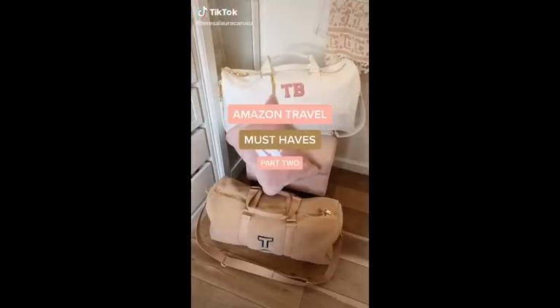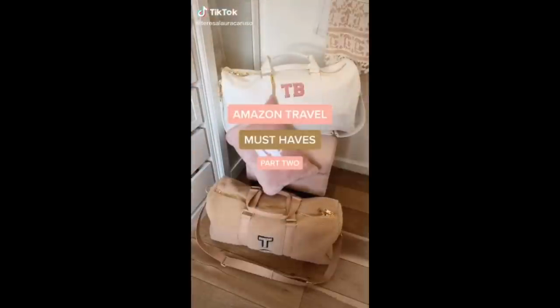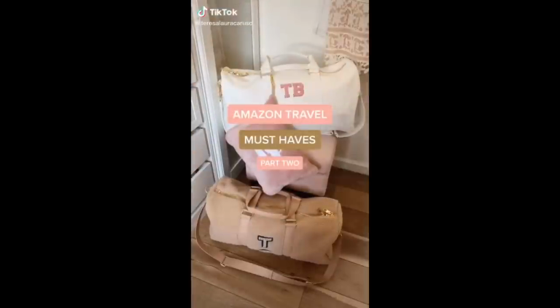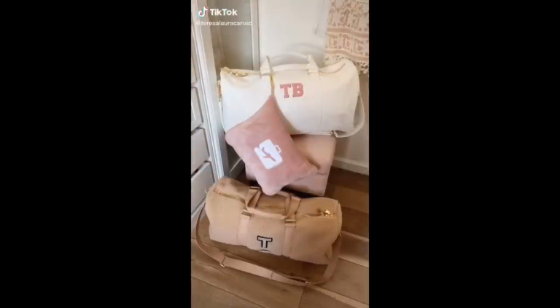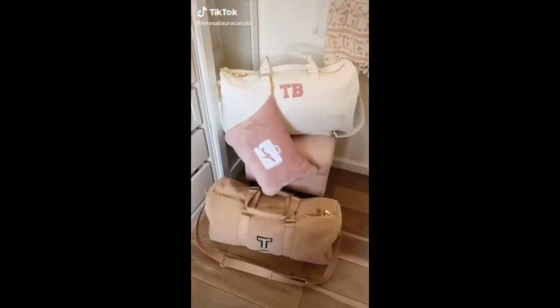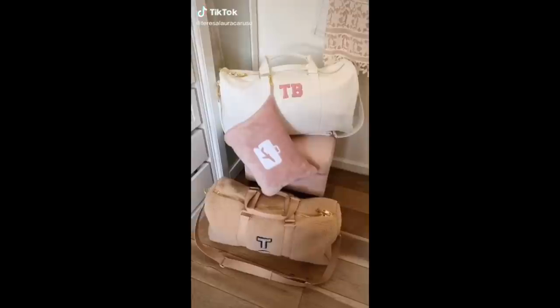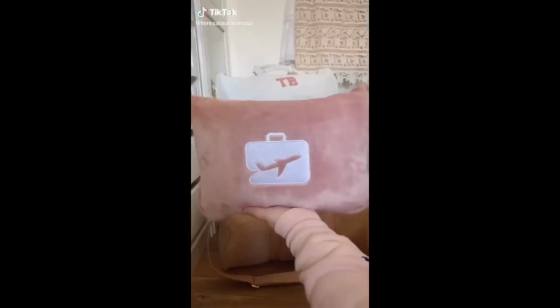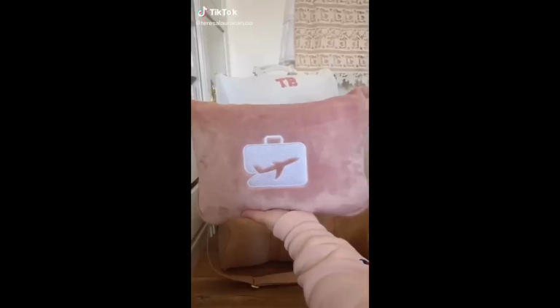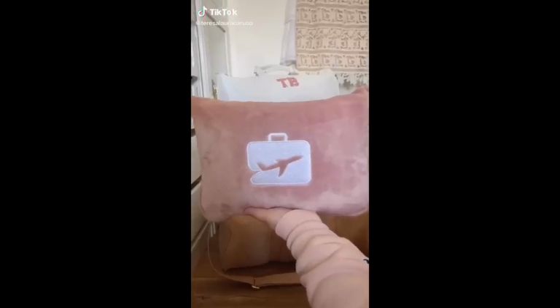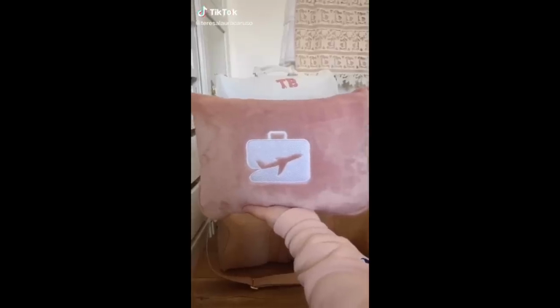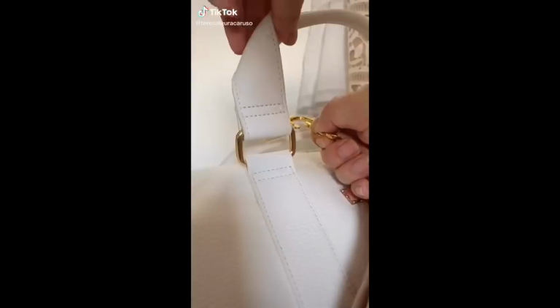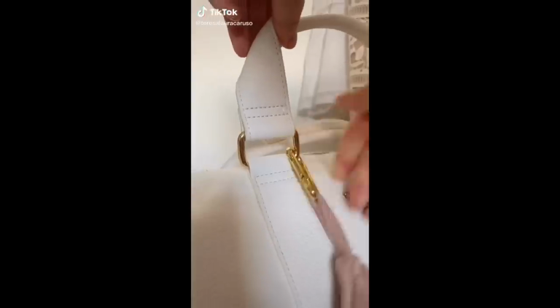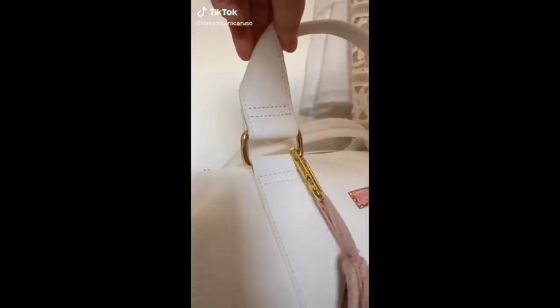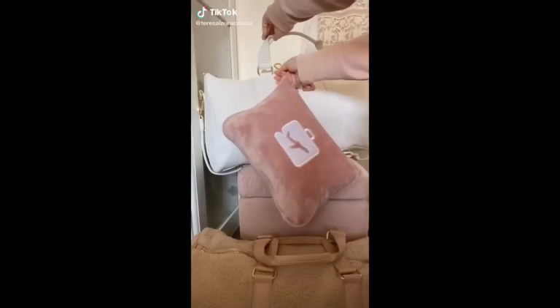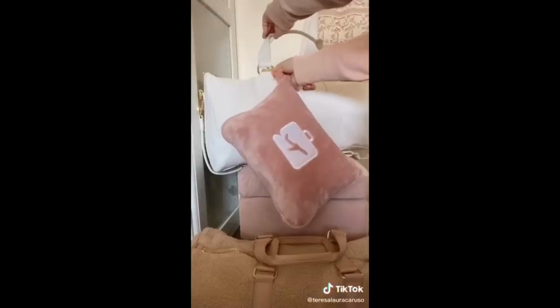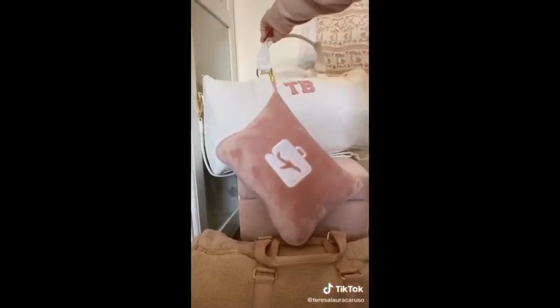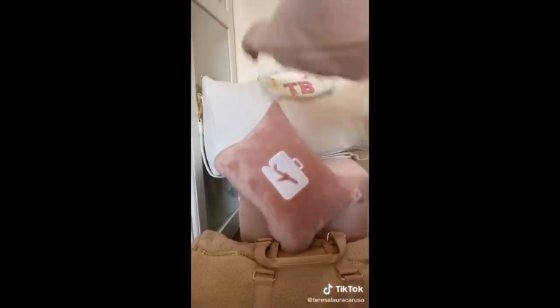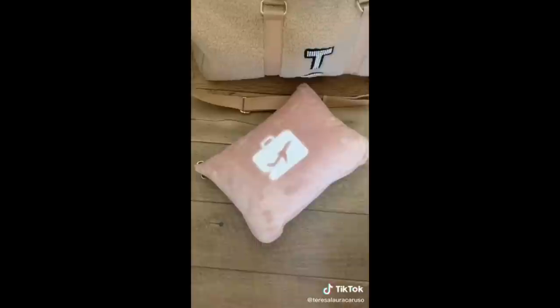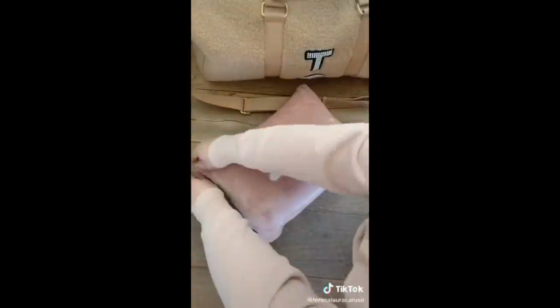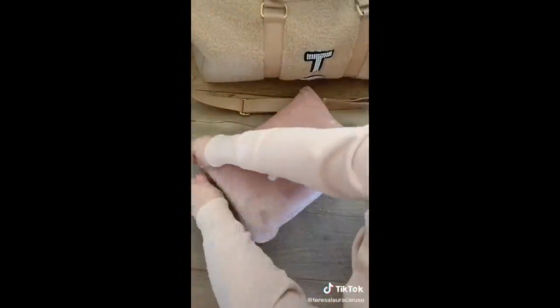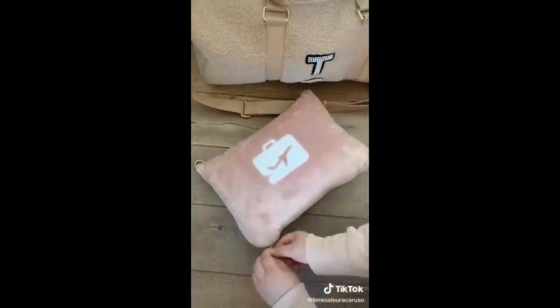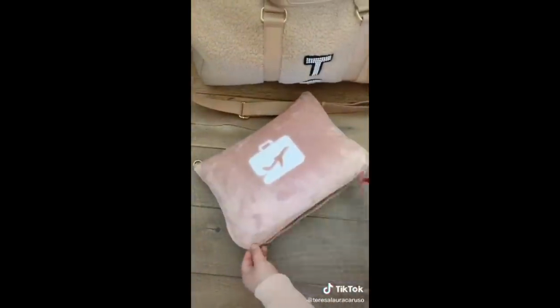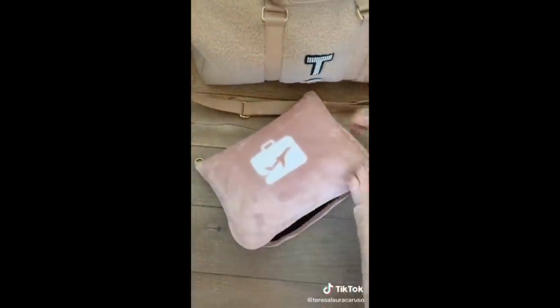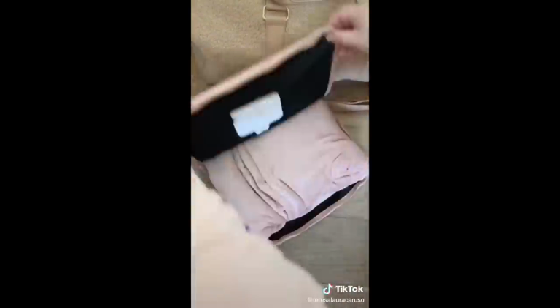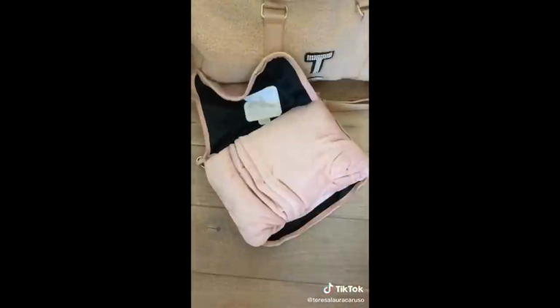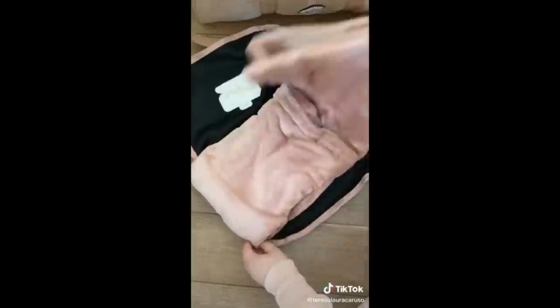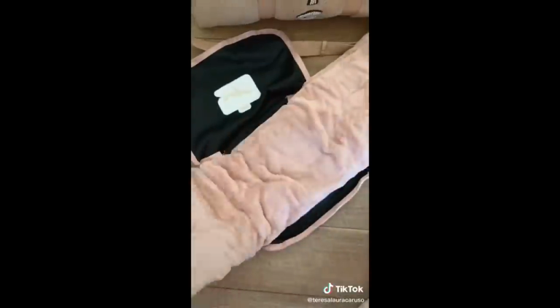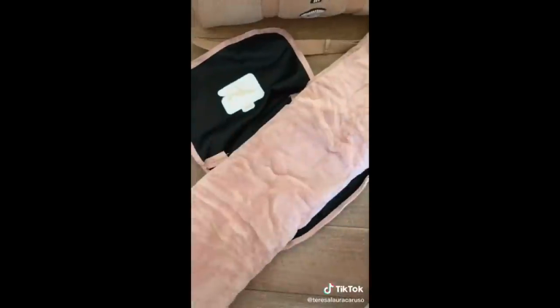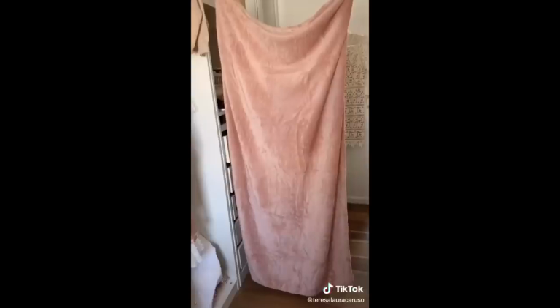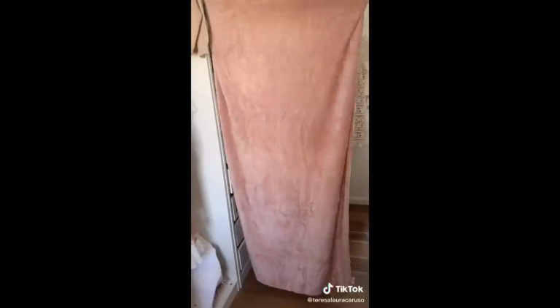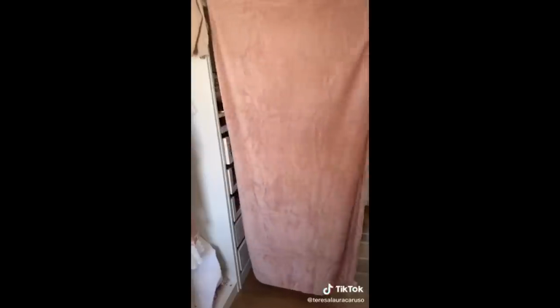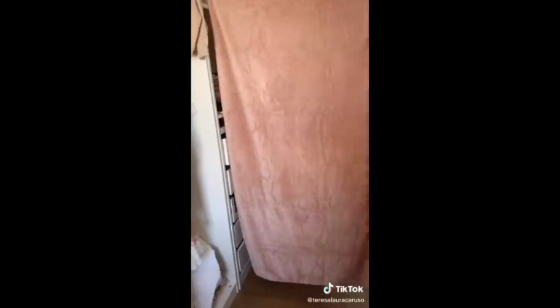Amazon travel must-haves part two. First up is this pillow blanket combo that you can attach directly to your luggage. You can use it as a pillow or unzip it to find a full-size blanket to use when you're cold on the plane or in the car.